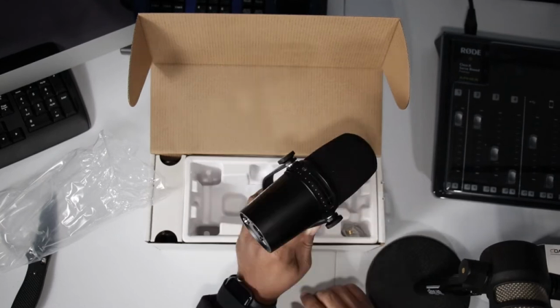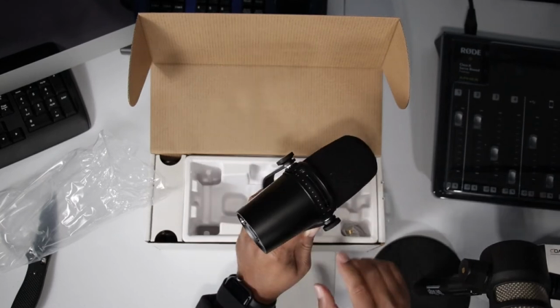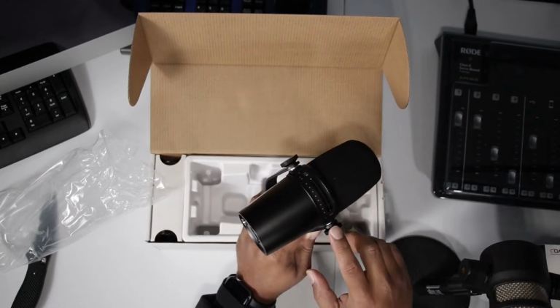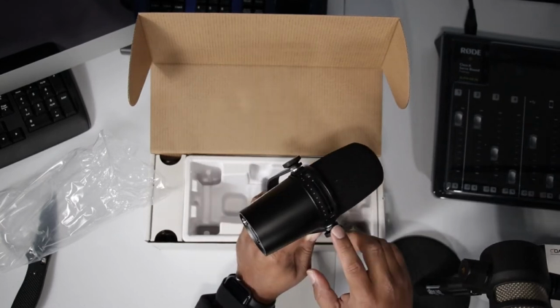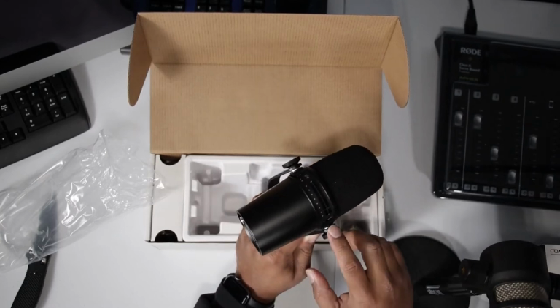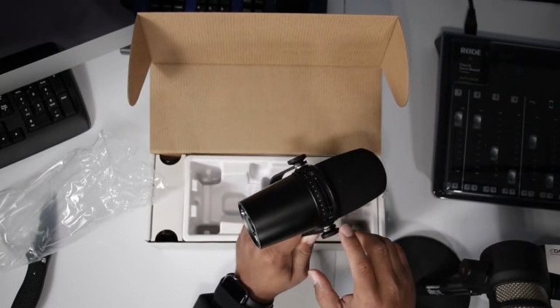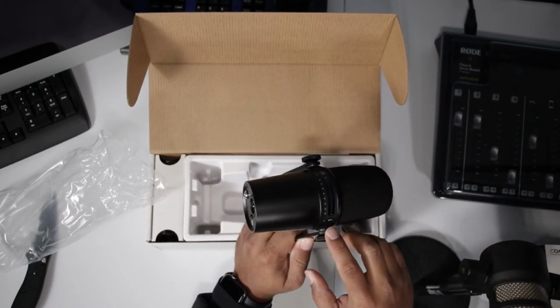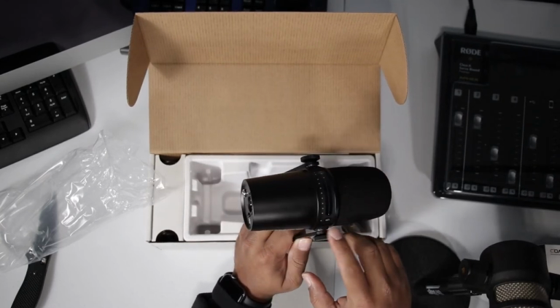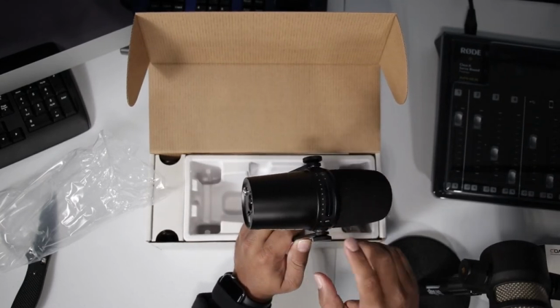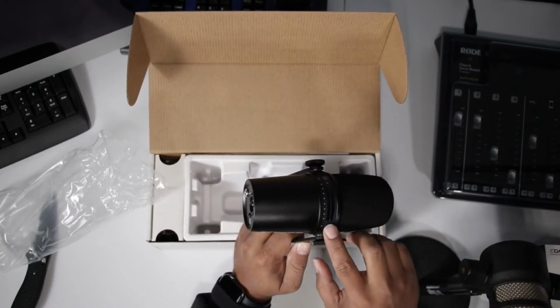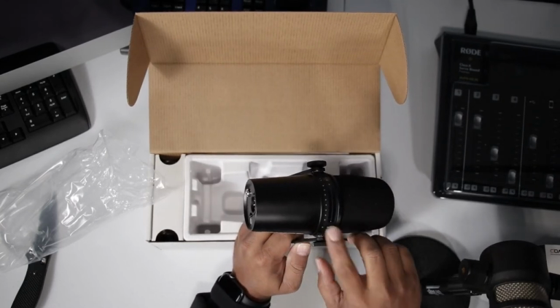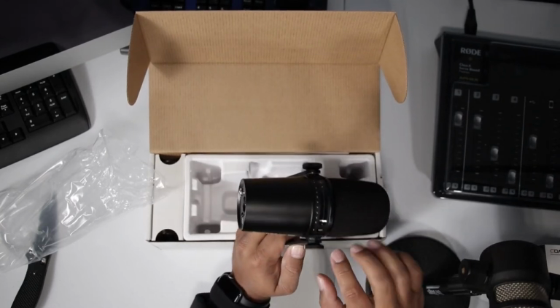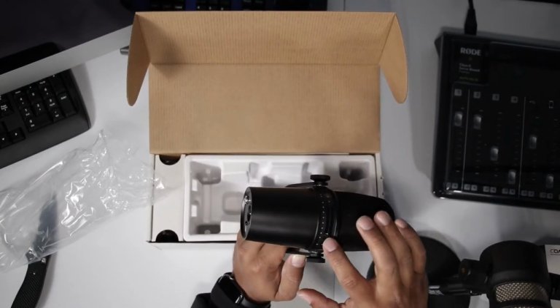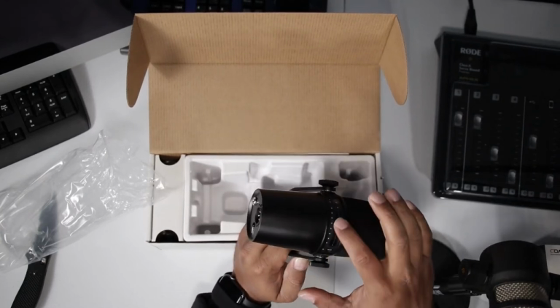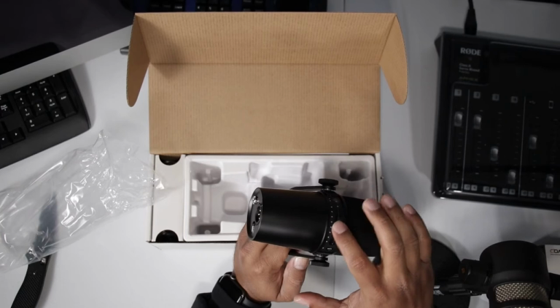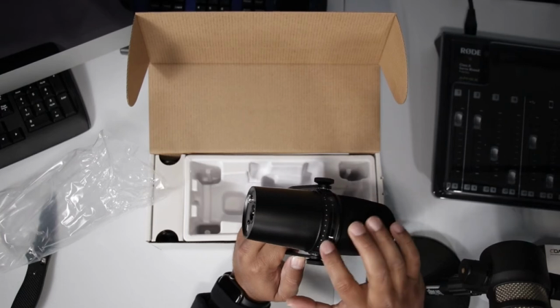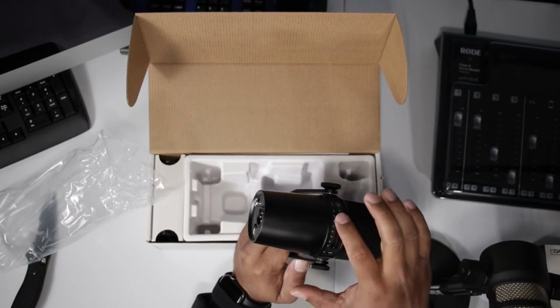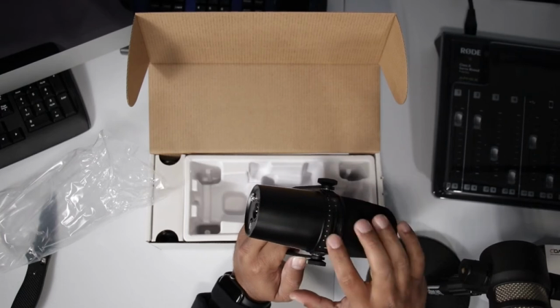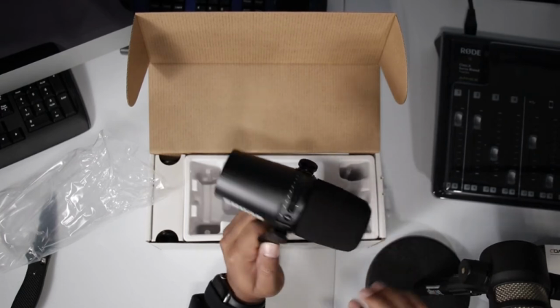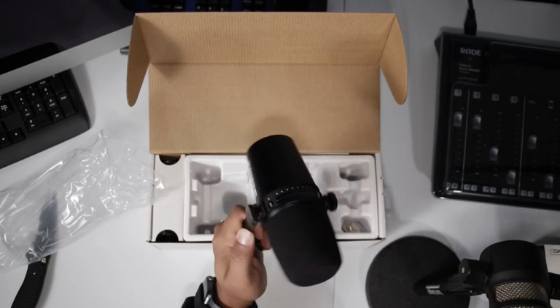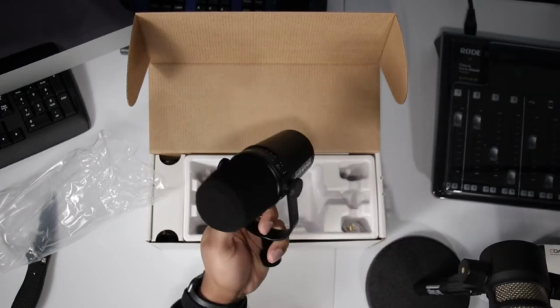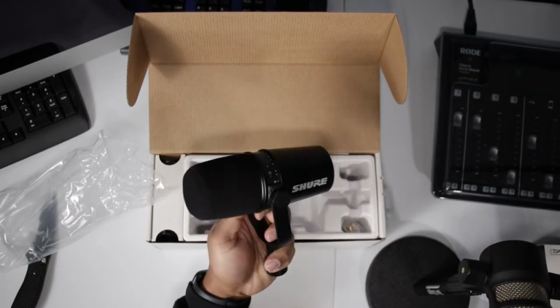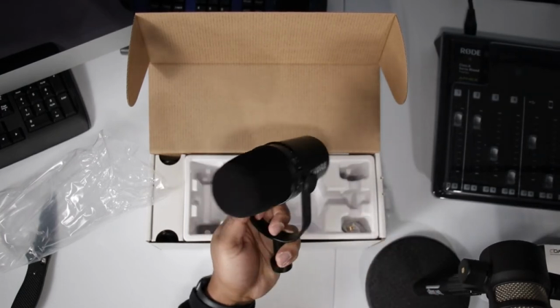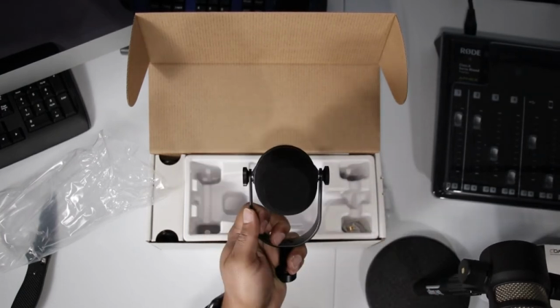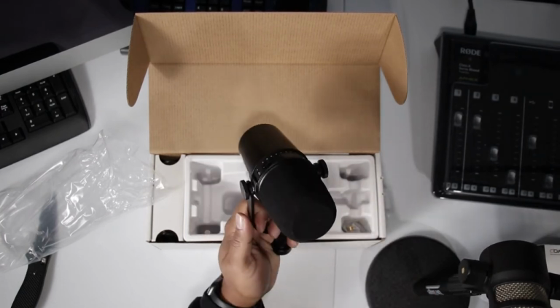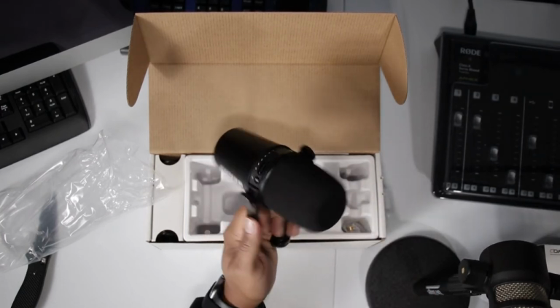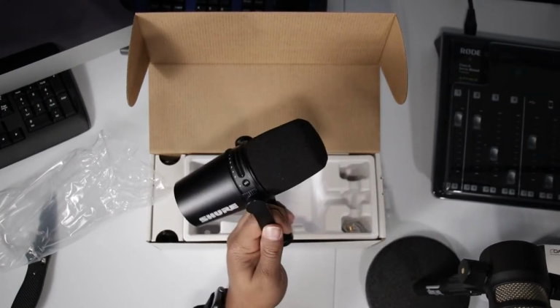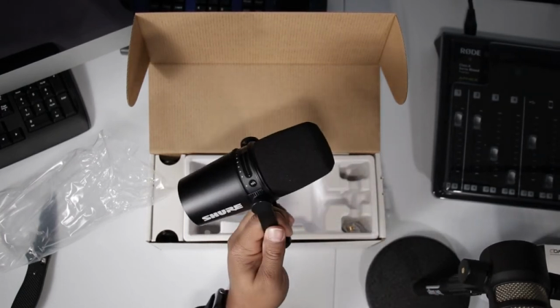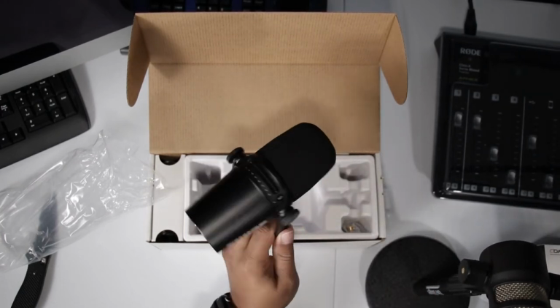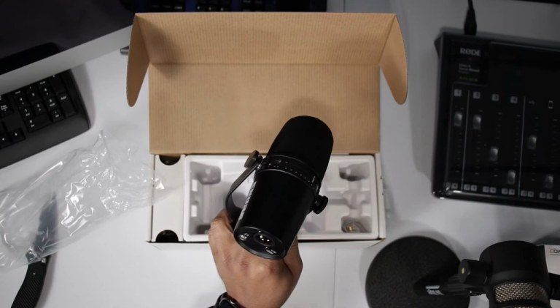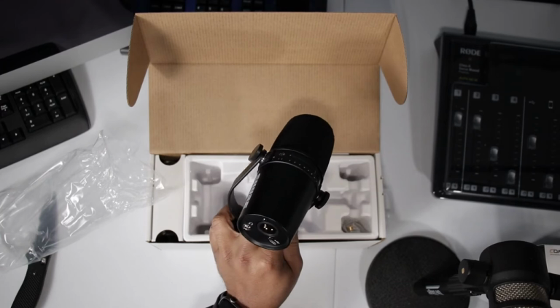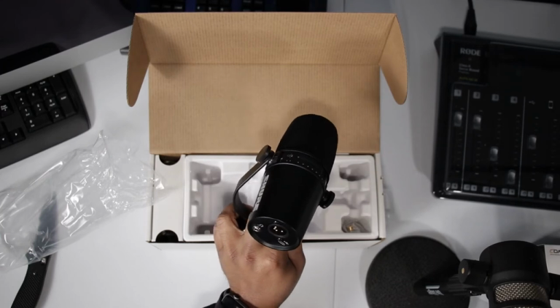I don't know if you can see on top here, but there's actually a mute button — you can just tap that. This is all touch so it can be turned up and down right there. It's actually super sharp and it looks good.